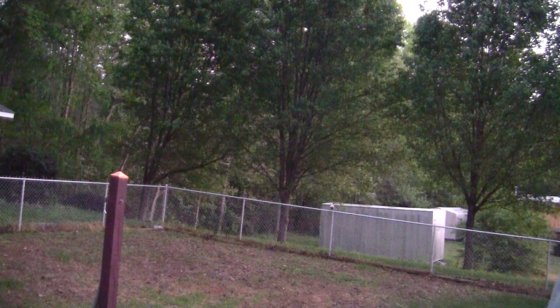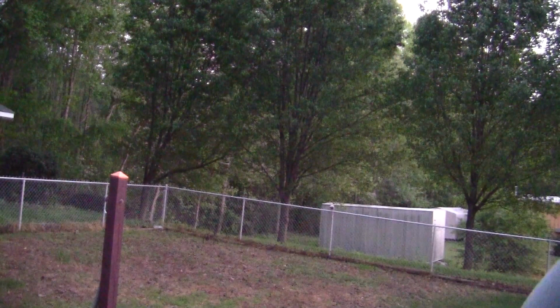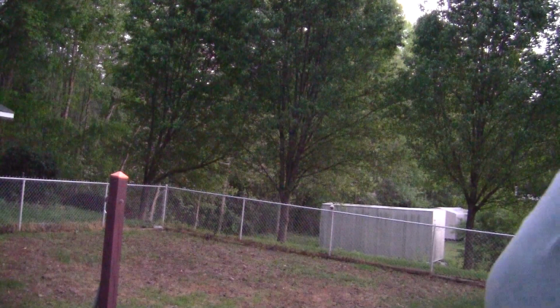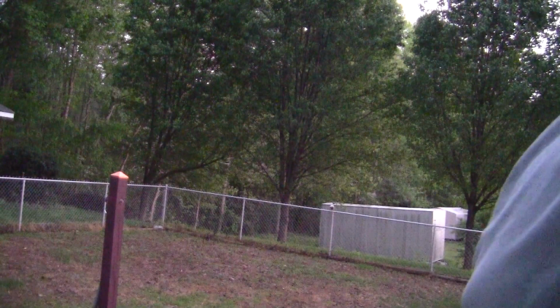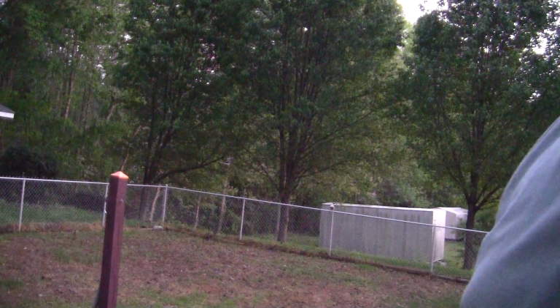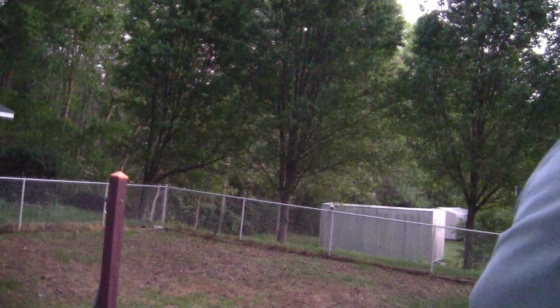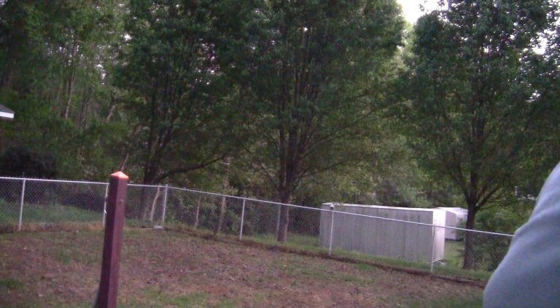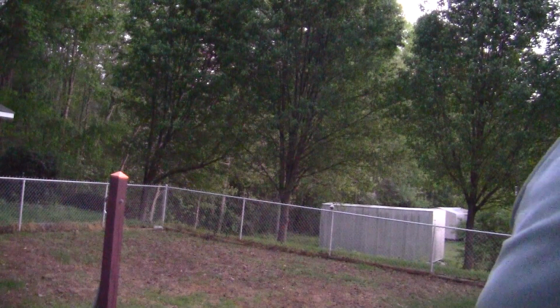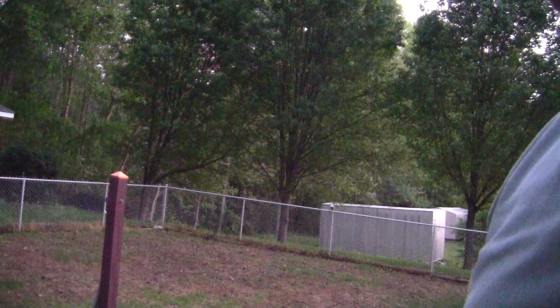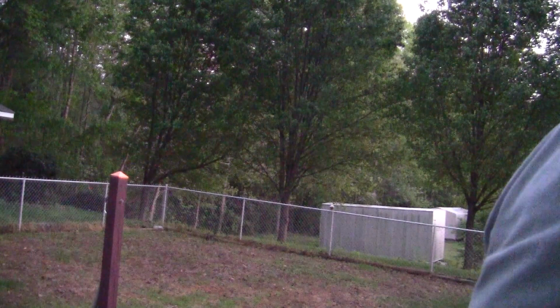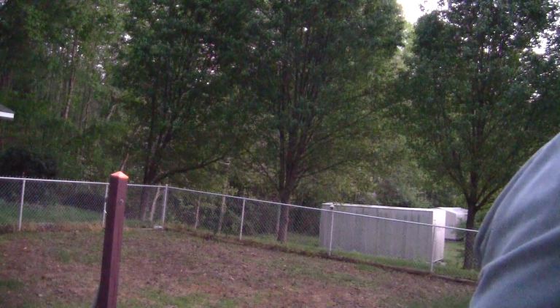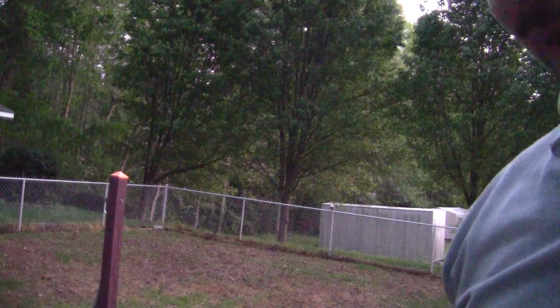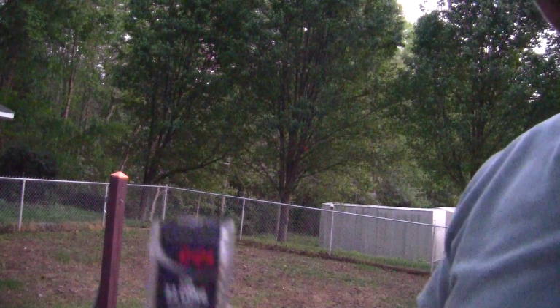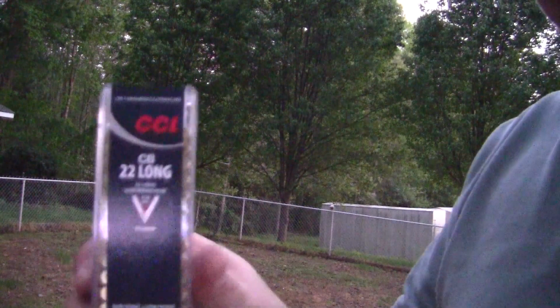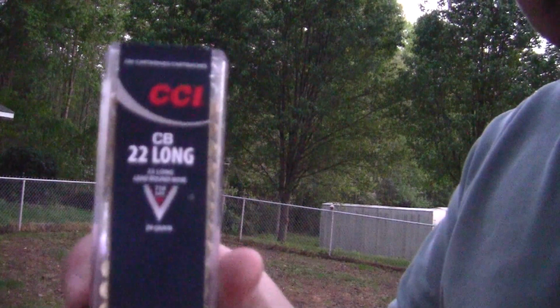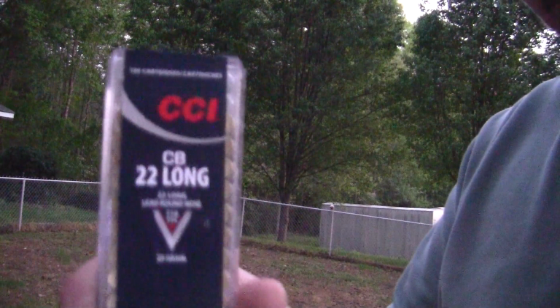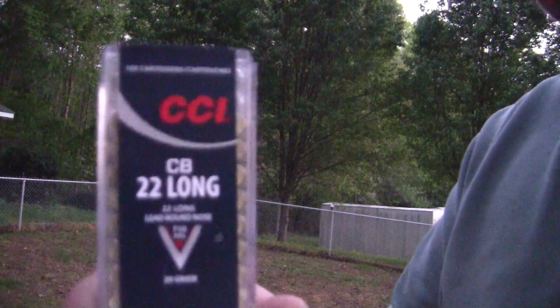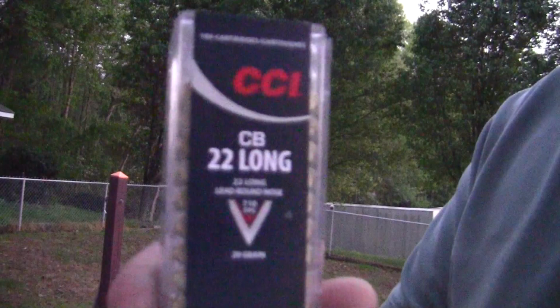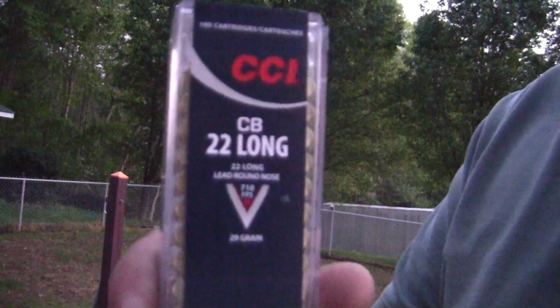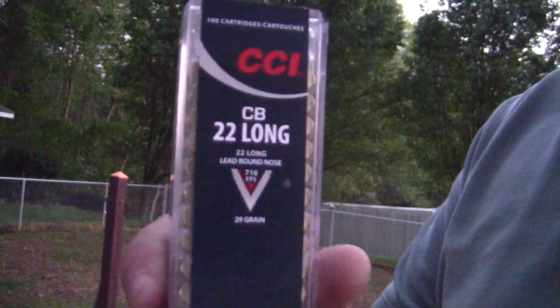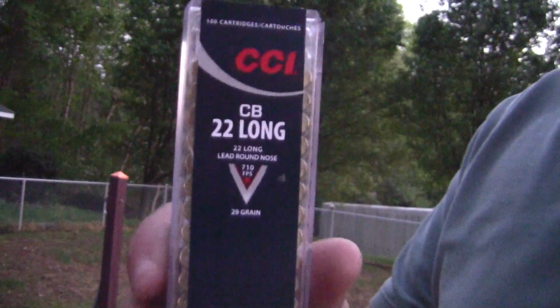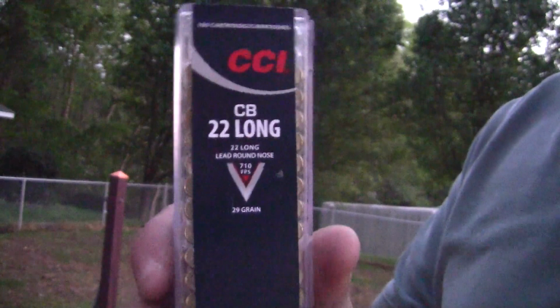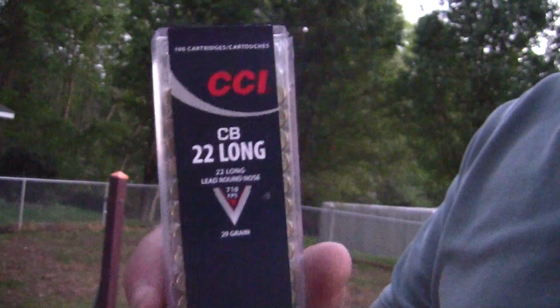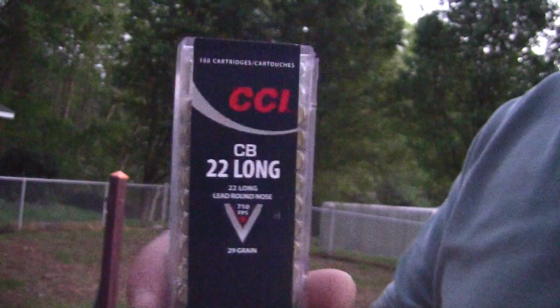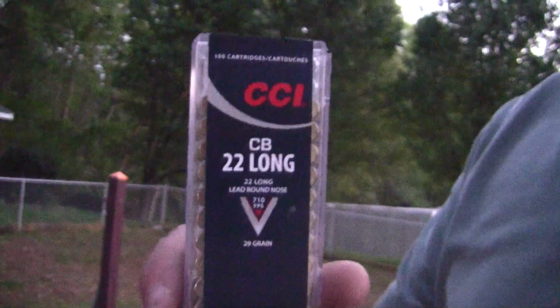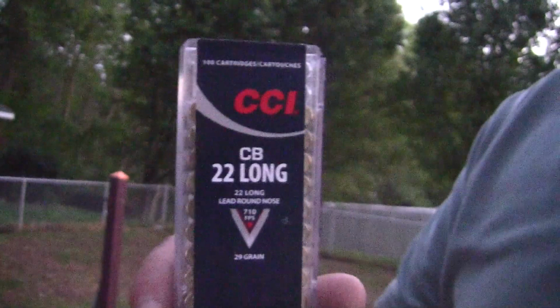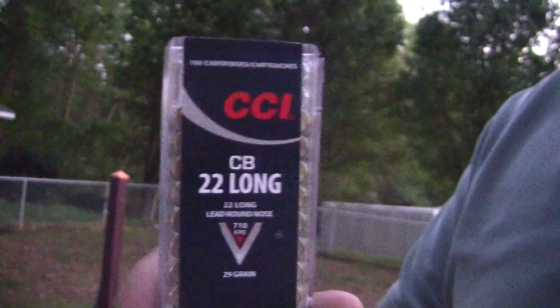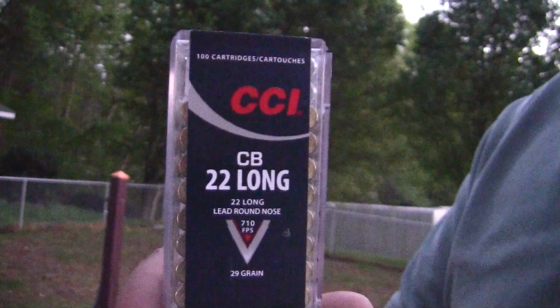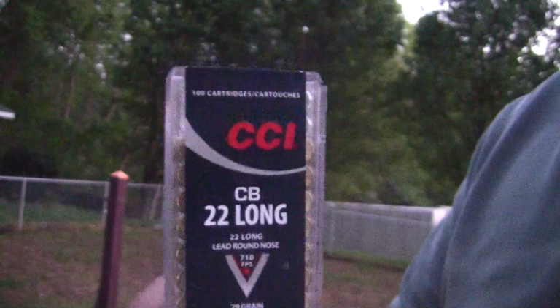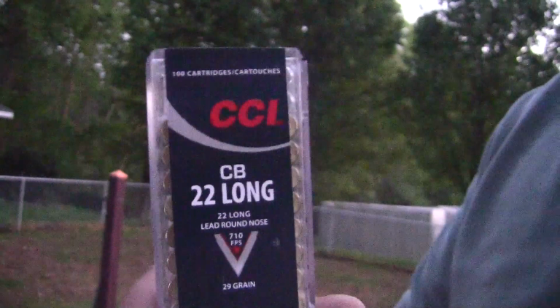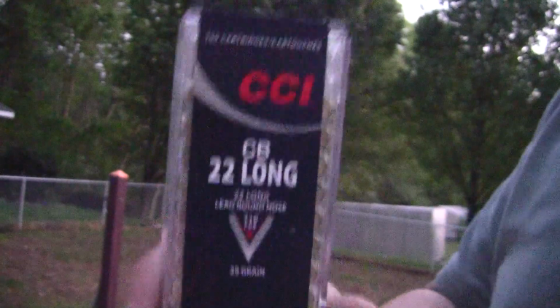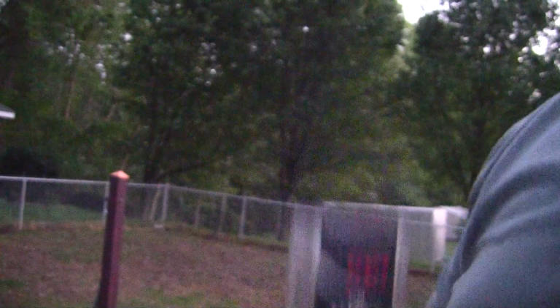So I like to get out here and shoot a low-velocity round. The best thing ever made, in my opinion — CB Long. If you're not familiar with these, get some. You will love it. I've shot these in the basement, I've shot these in the backyard. I love it.